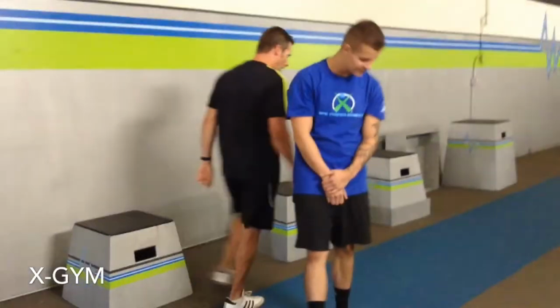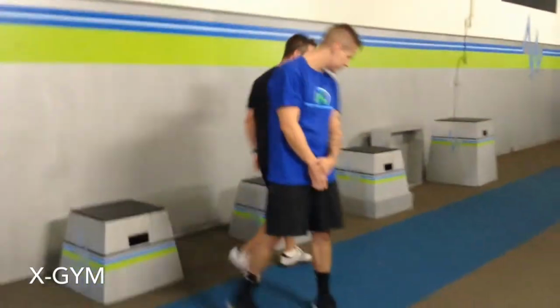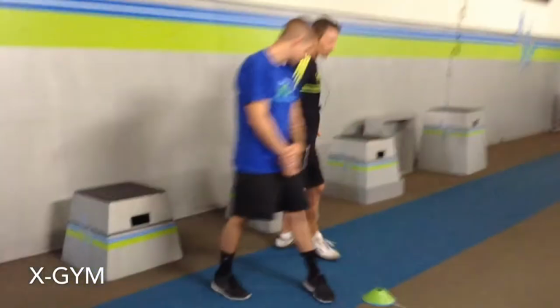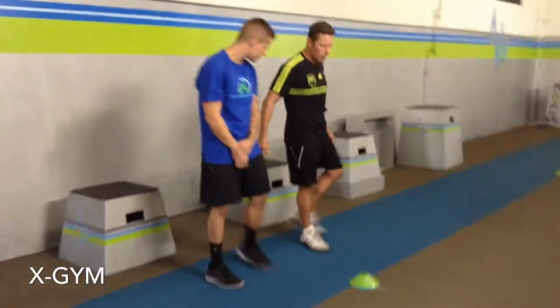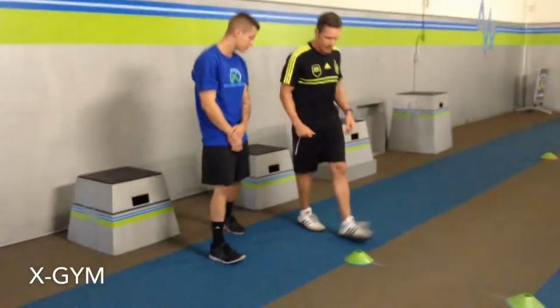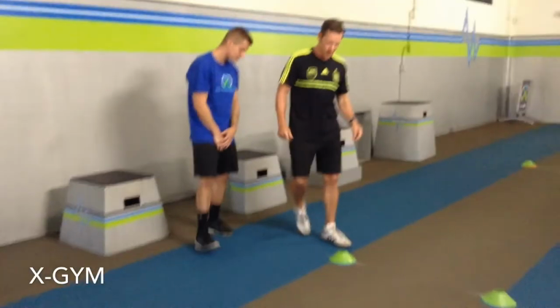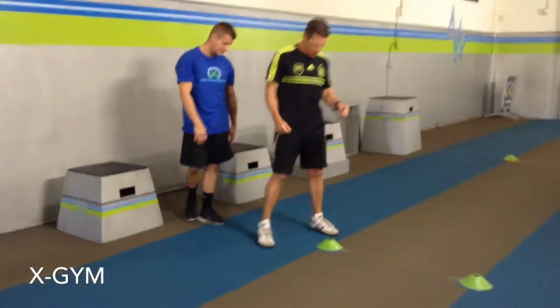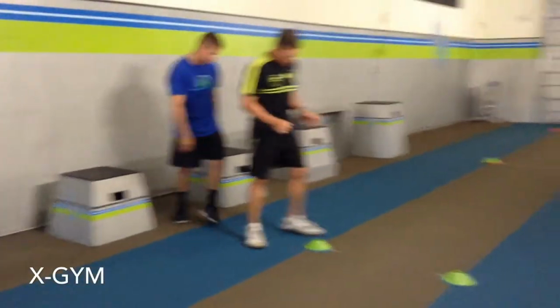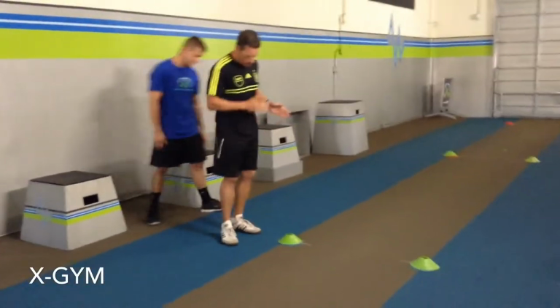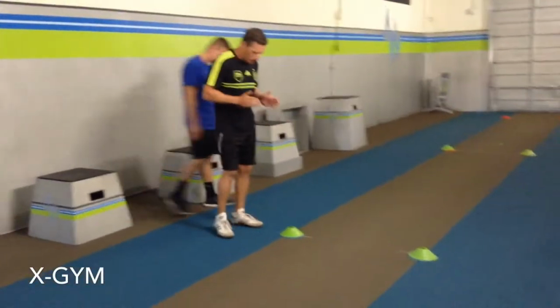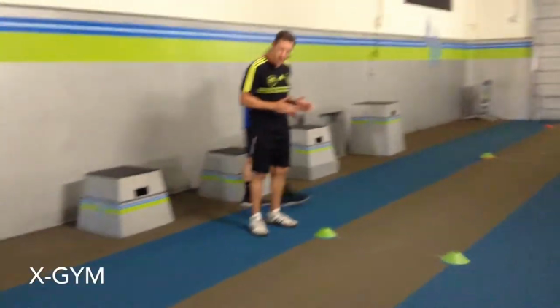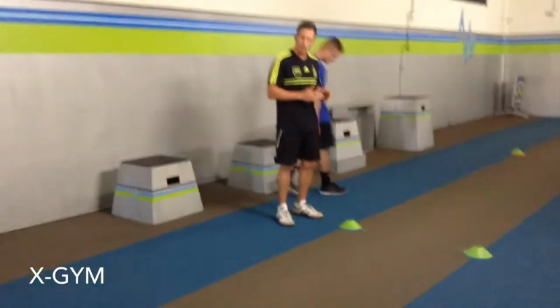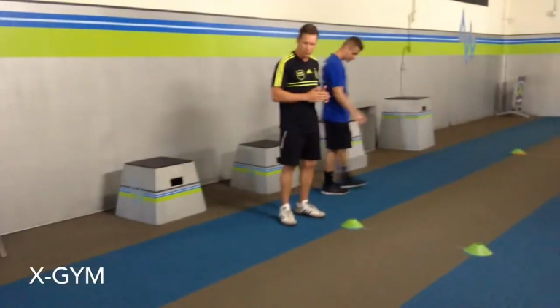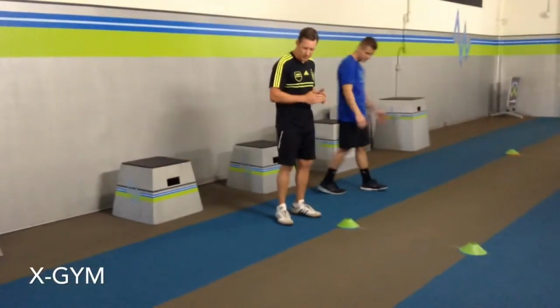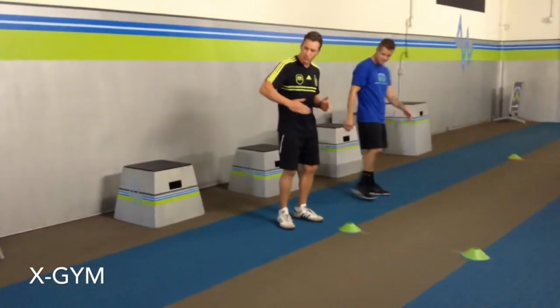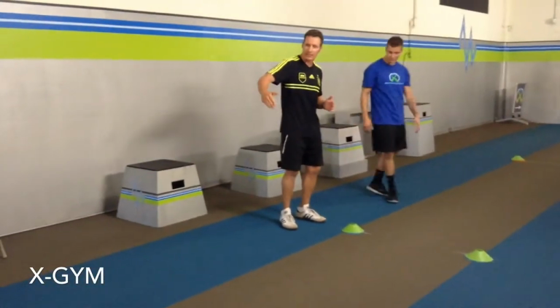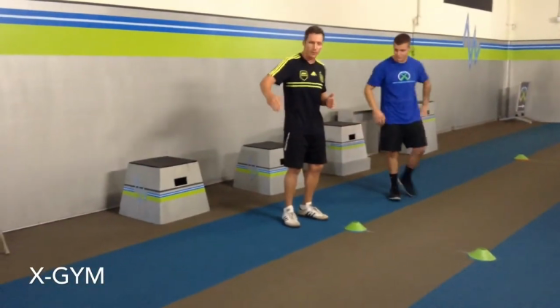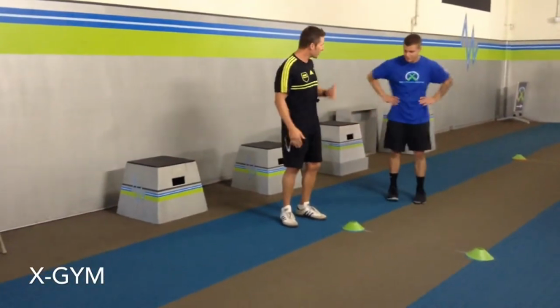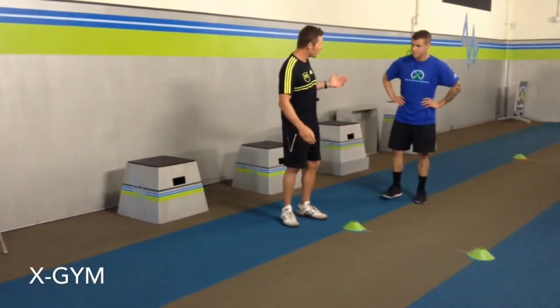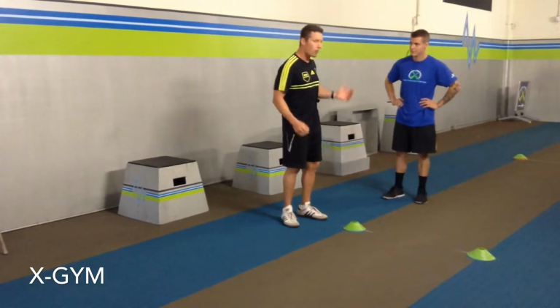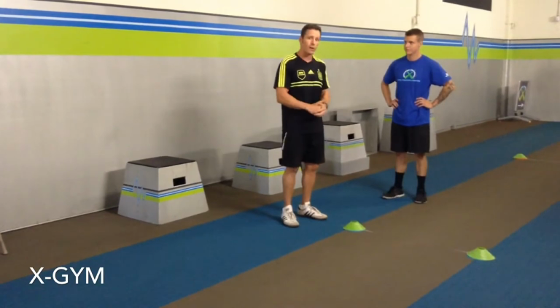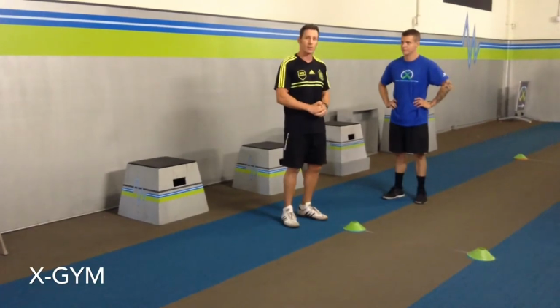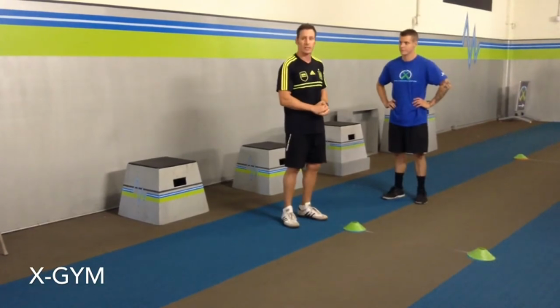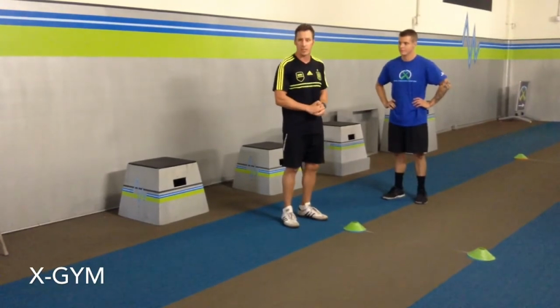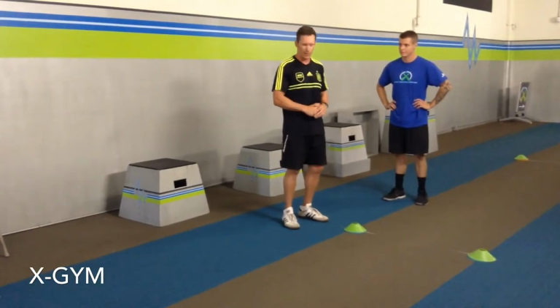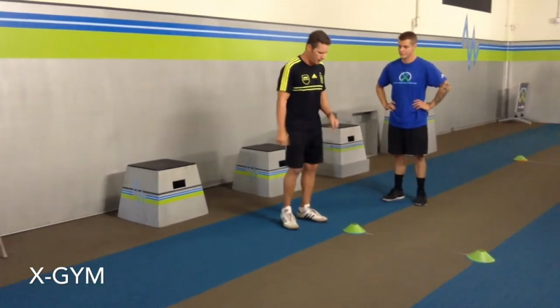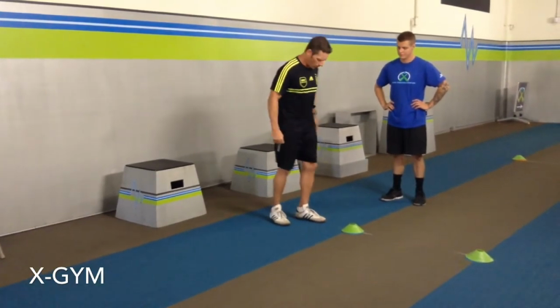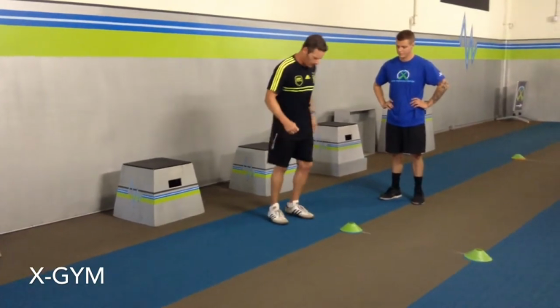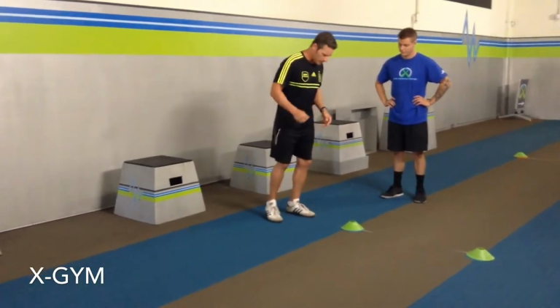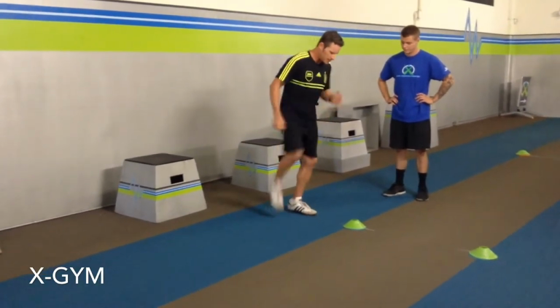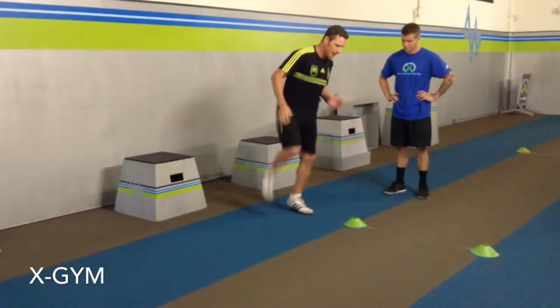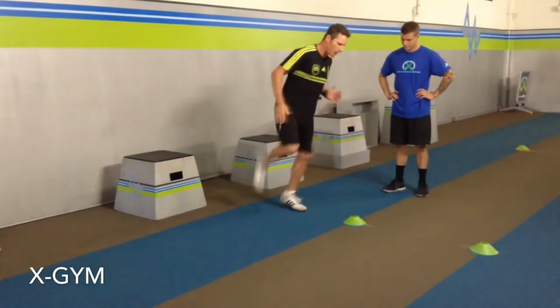I'll demo the first one — it's going to be single leg hammer hop. I'll go in place for two to three seconds, then release laterally. Grant will go and I'll correct, critique, and give tips from there. In place looks like this: single leg hammer hop.